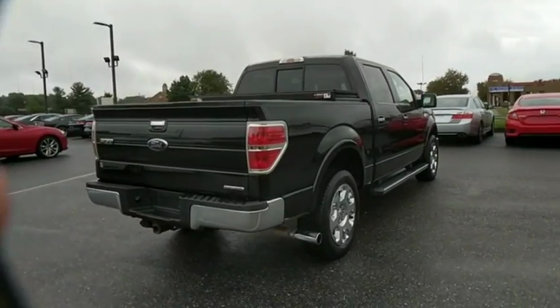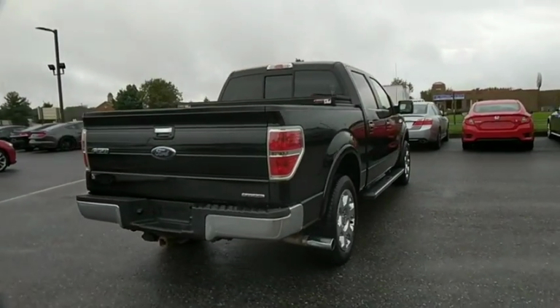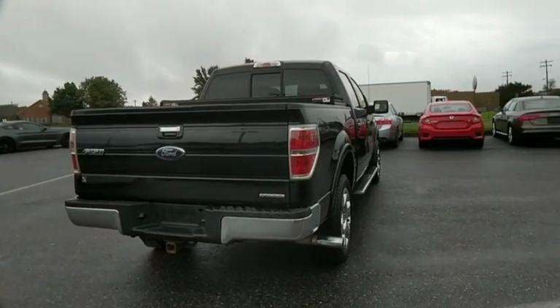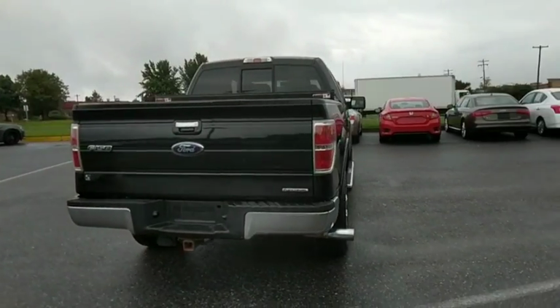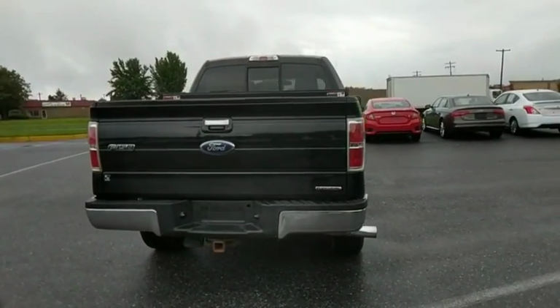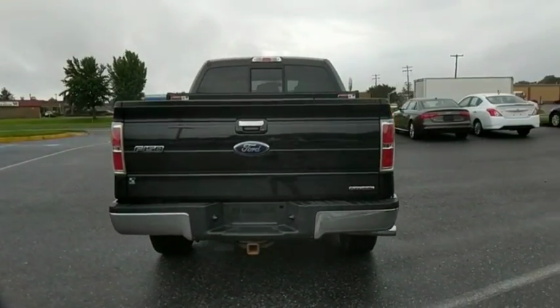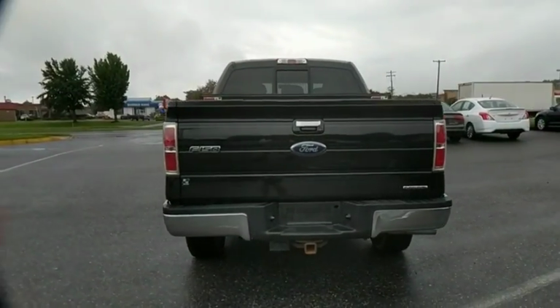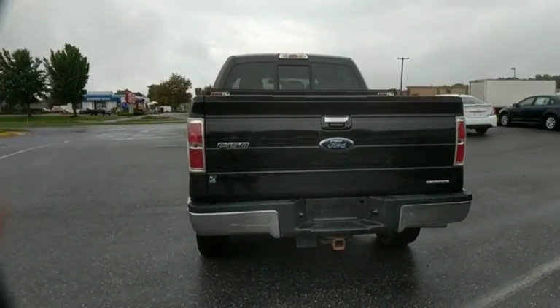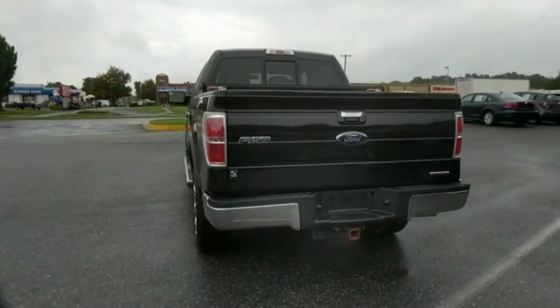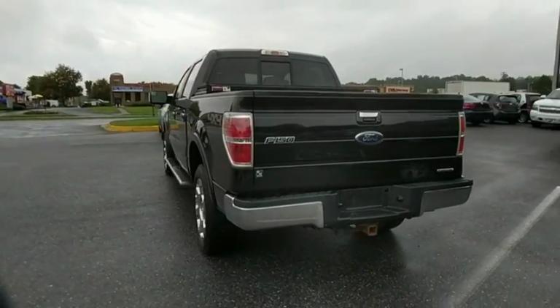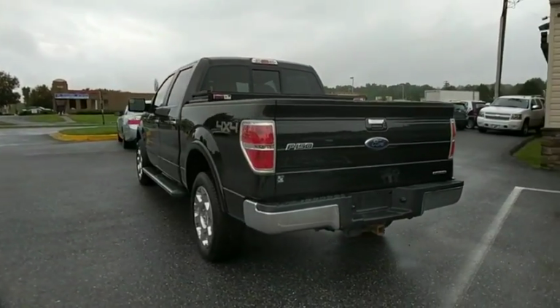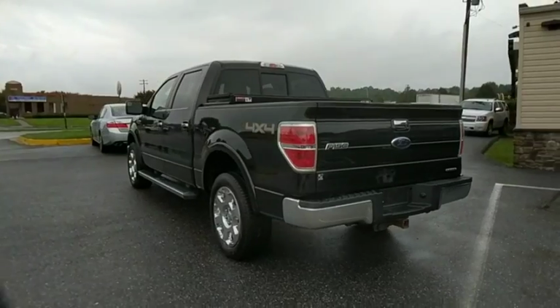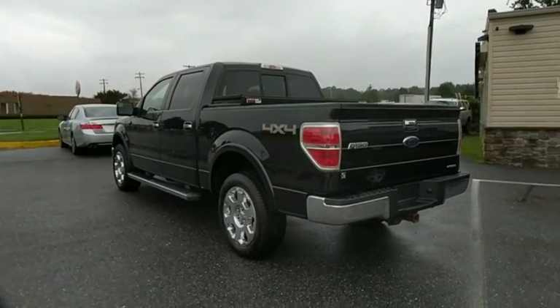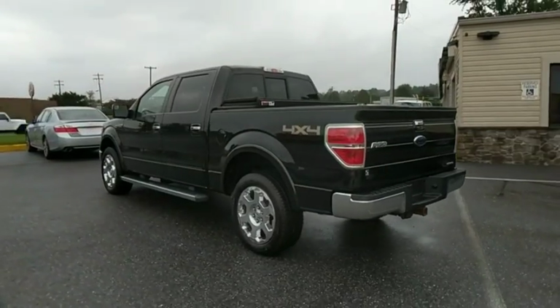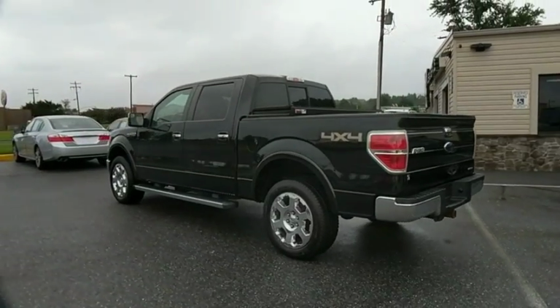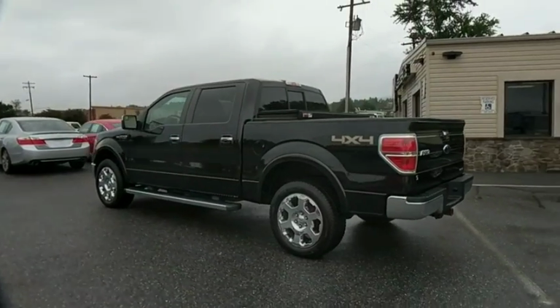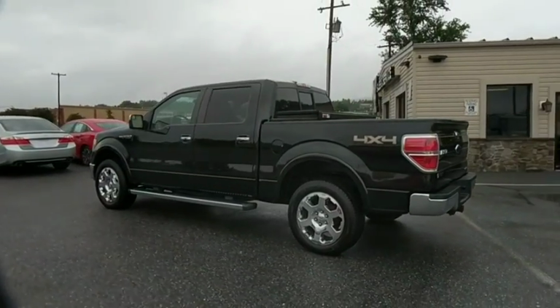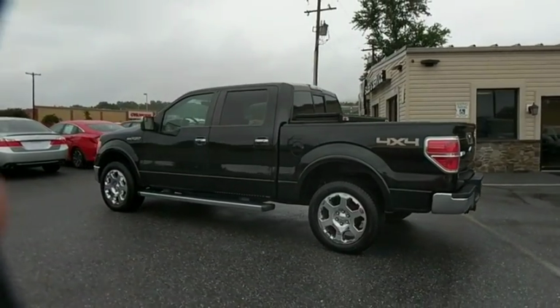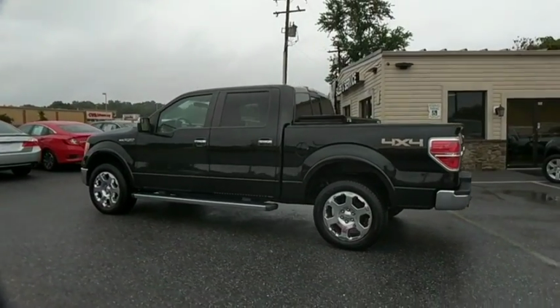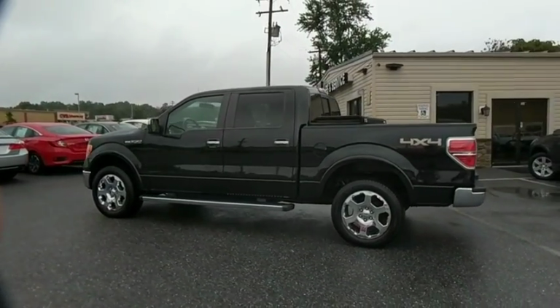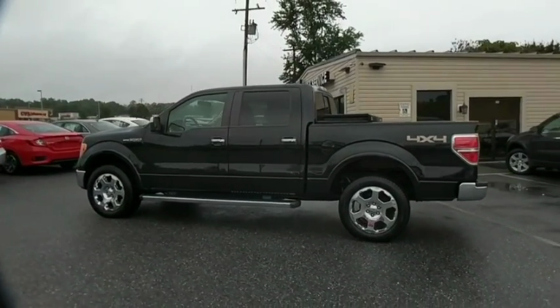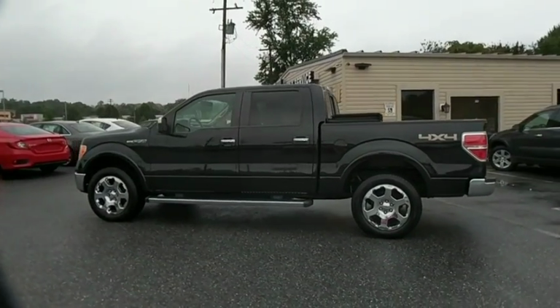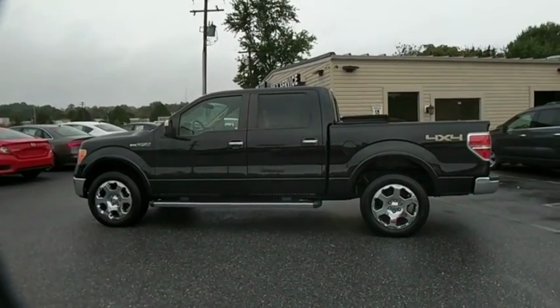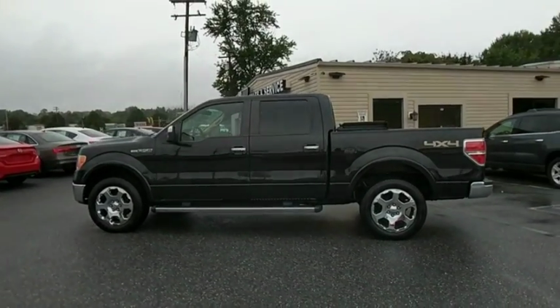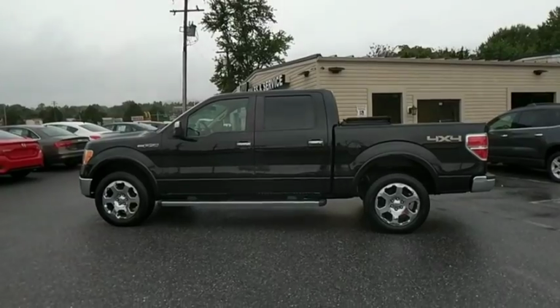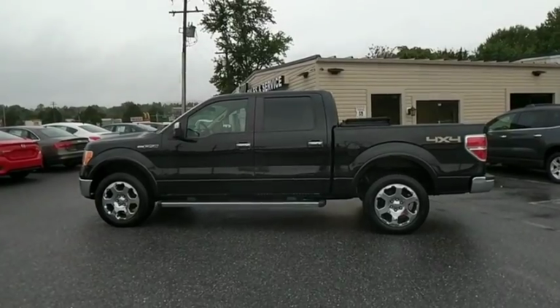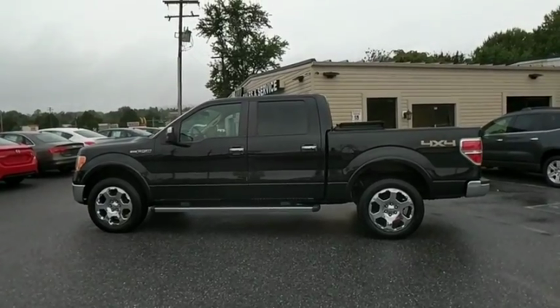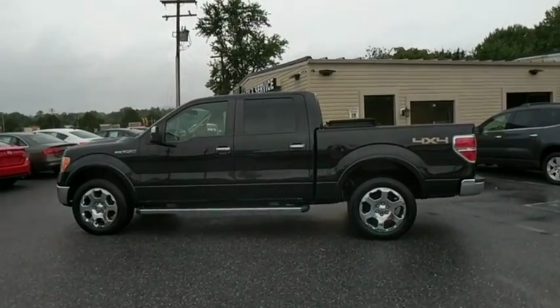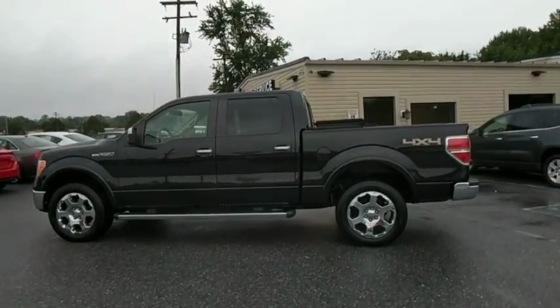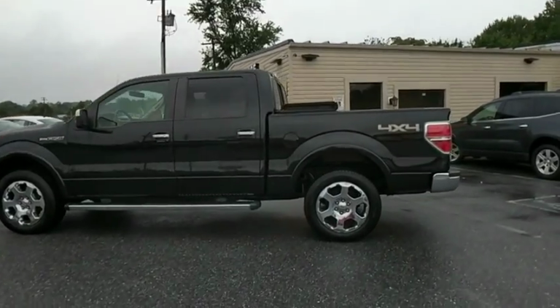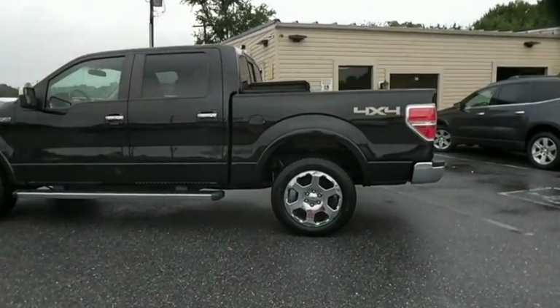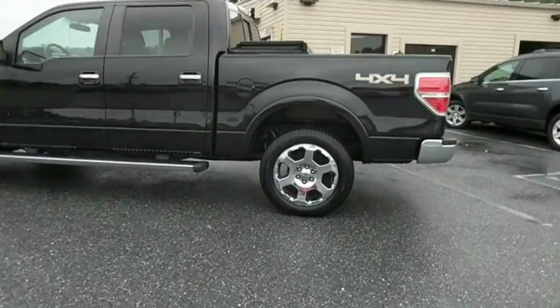Power passenger seat. Traction control. Leather-wrapped steering wheel. Dual airbags. Power steering. One owner. Four-wheel disc brakes. Center armrest. Fog lights. AM FM CD player with six speakers.